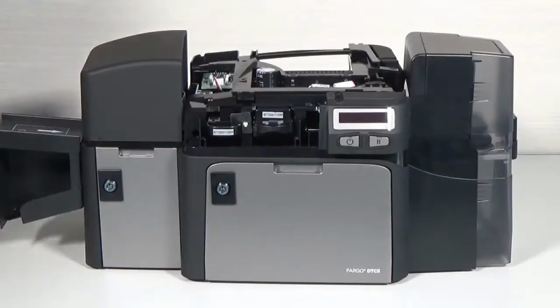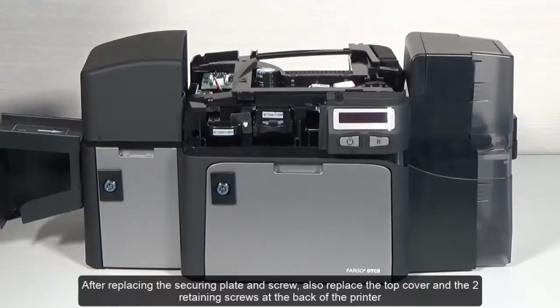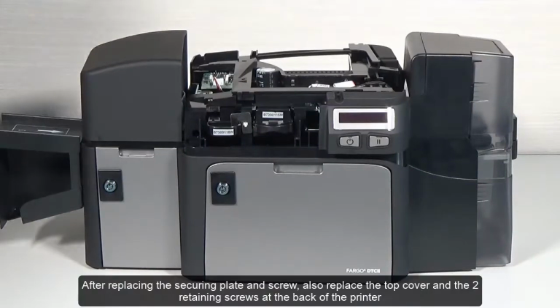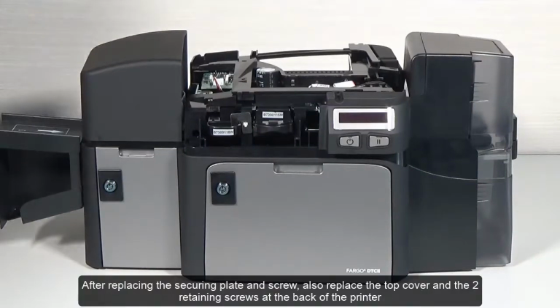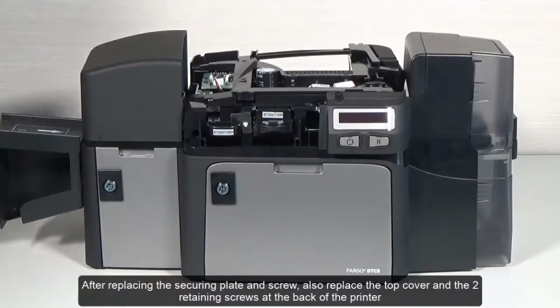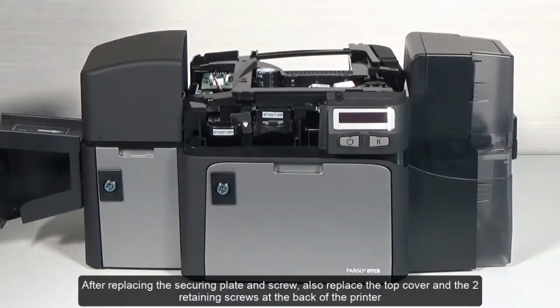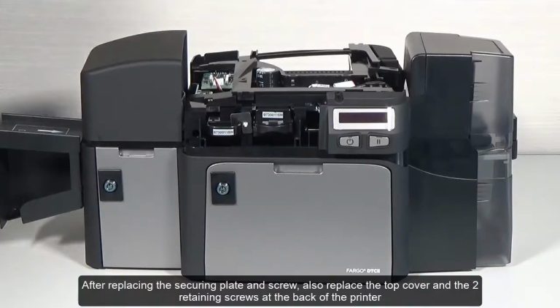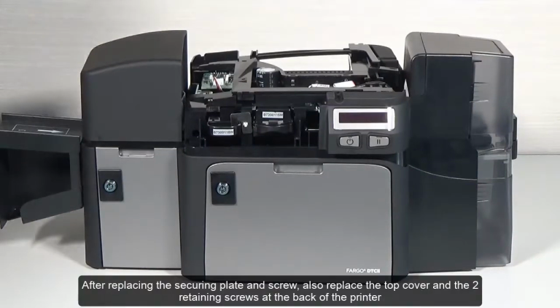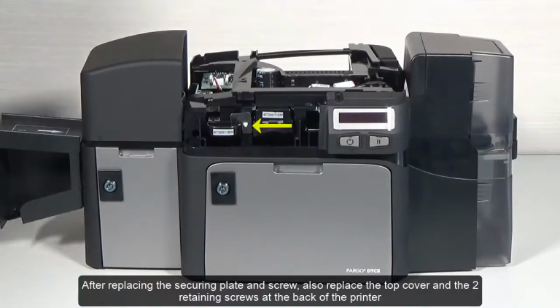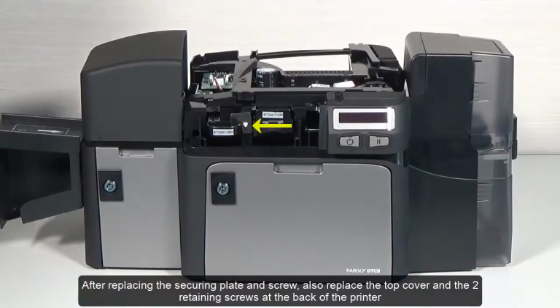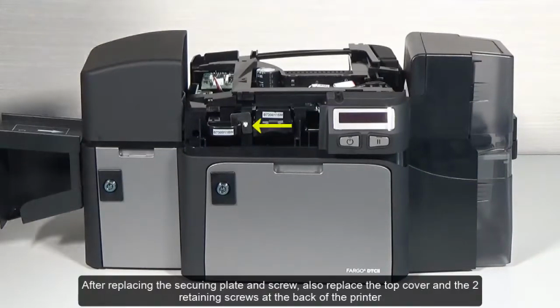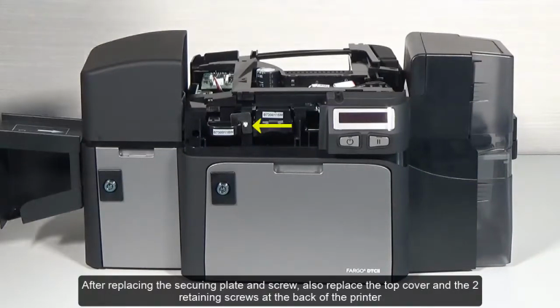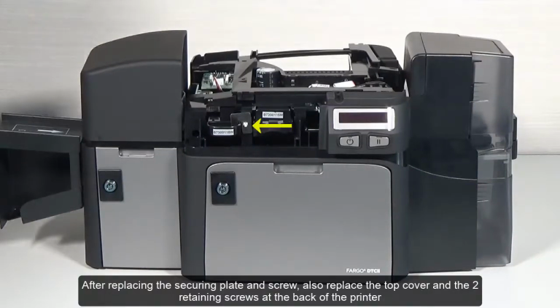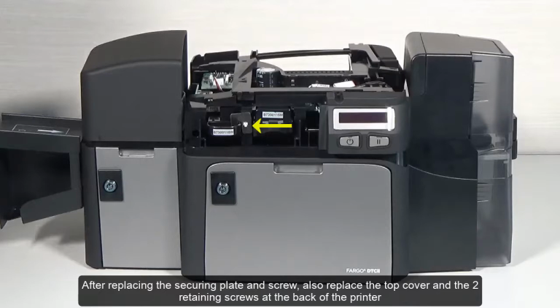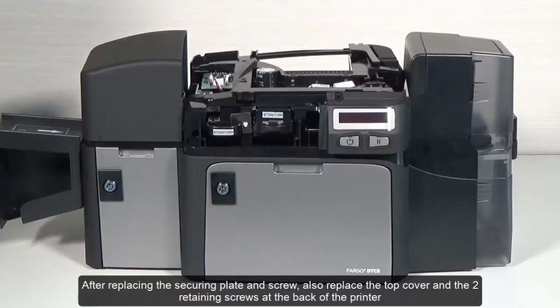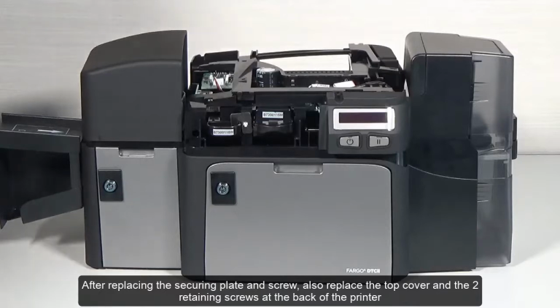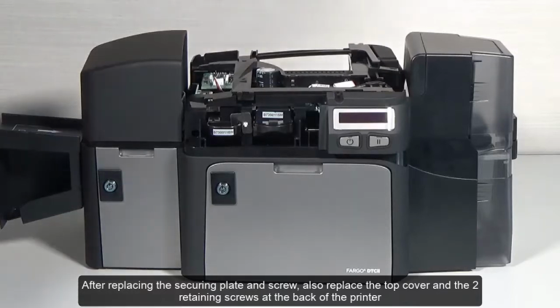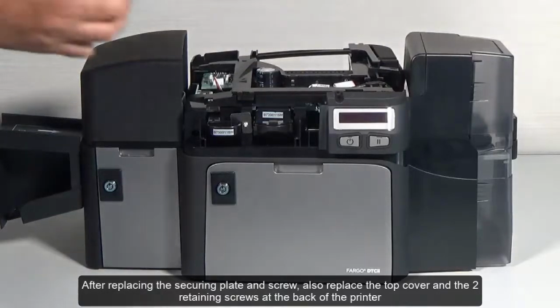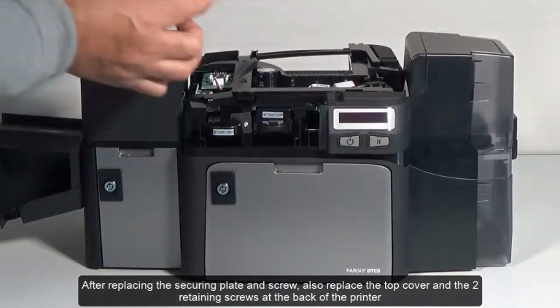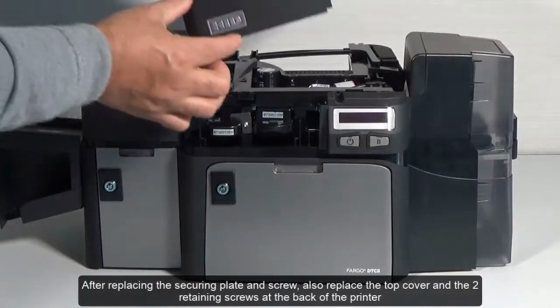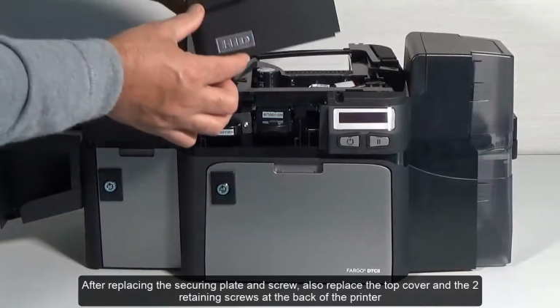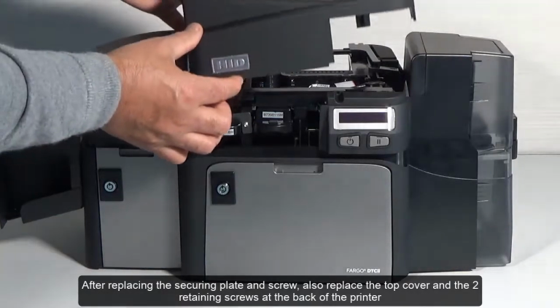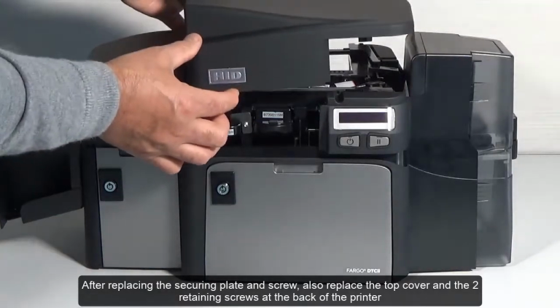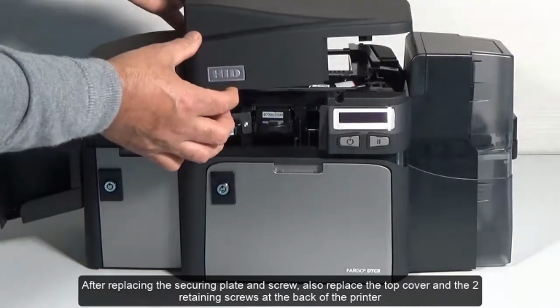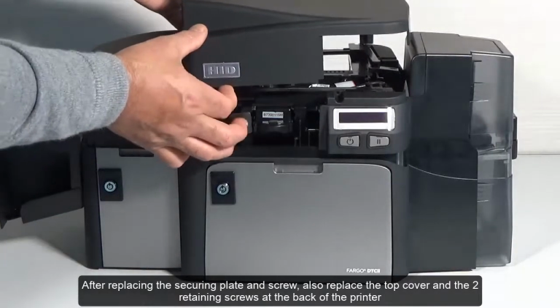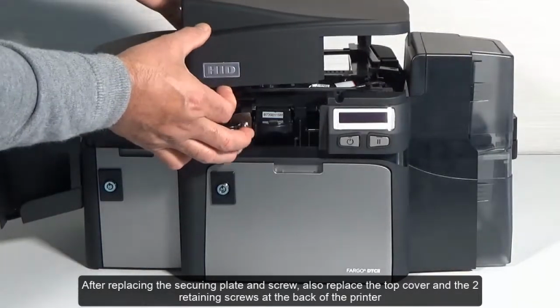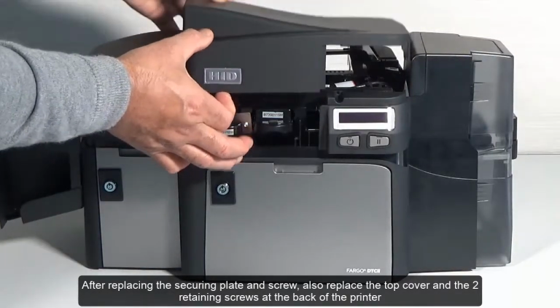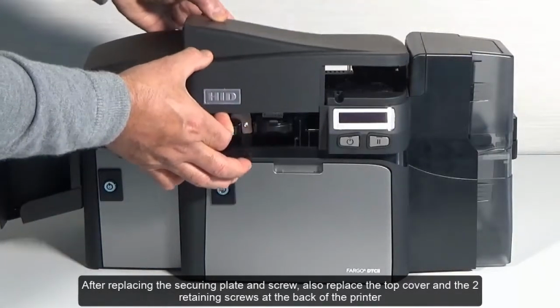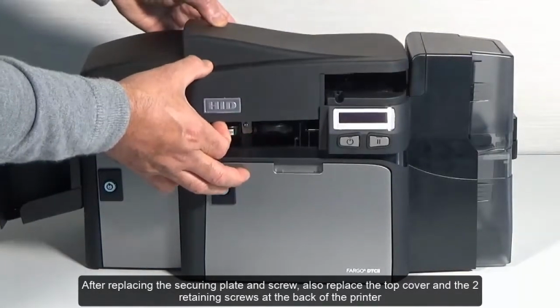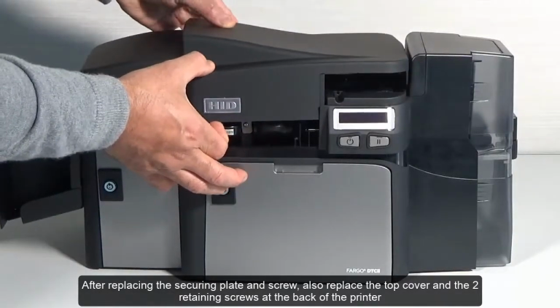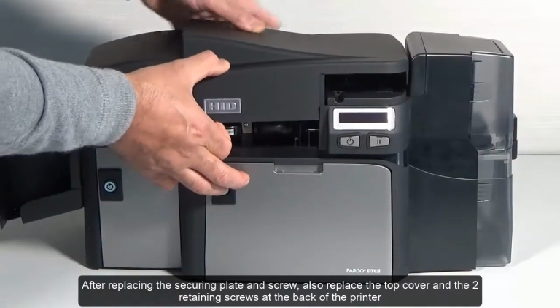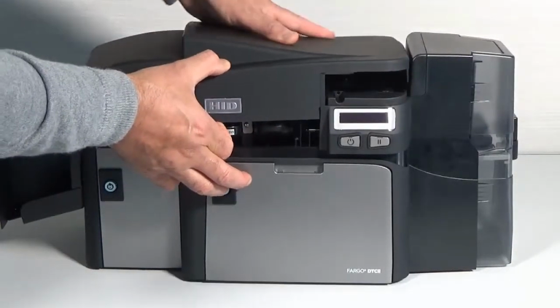After replacing the securing plate and screw, also replace the top cover and the two retaining screws at the back of the printer.